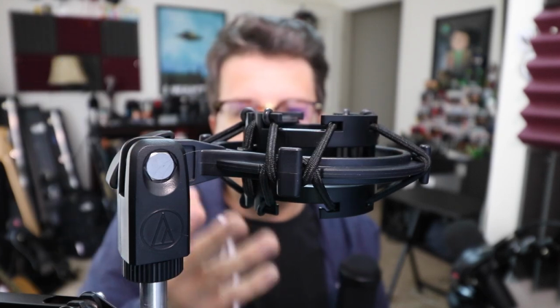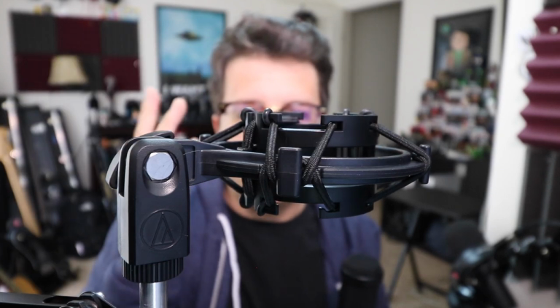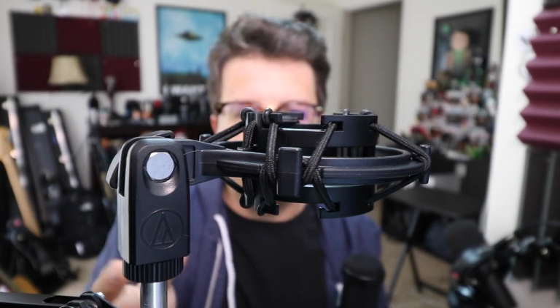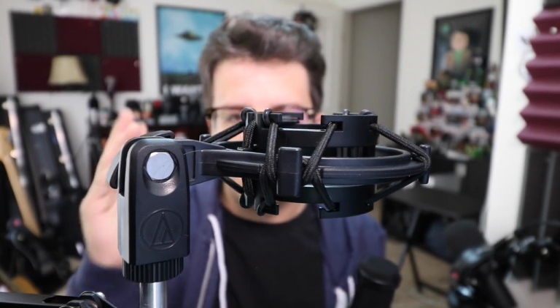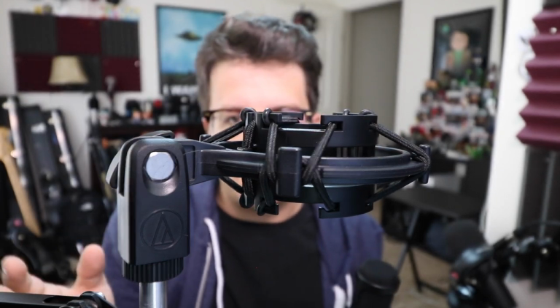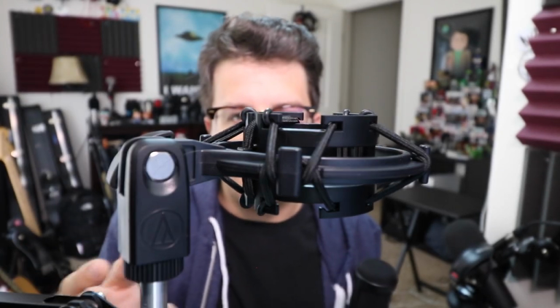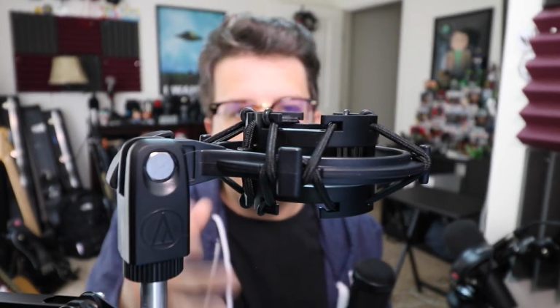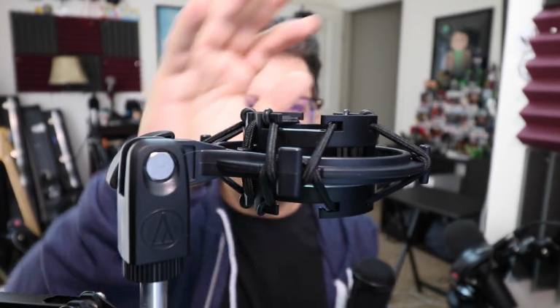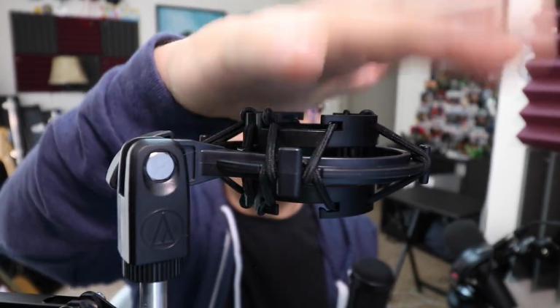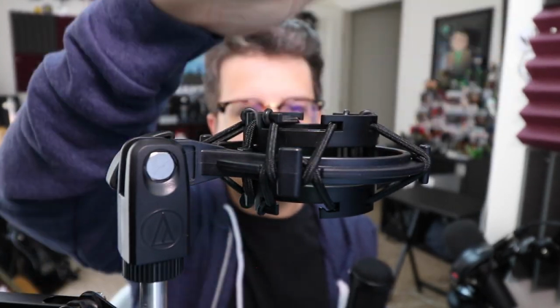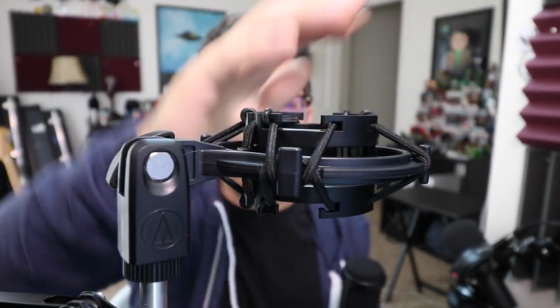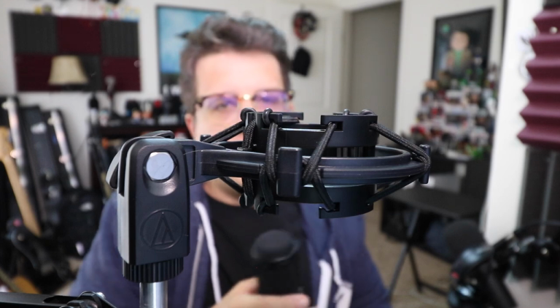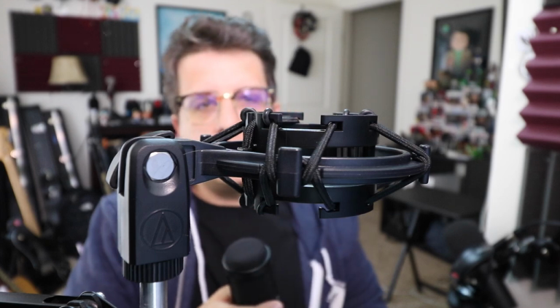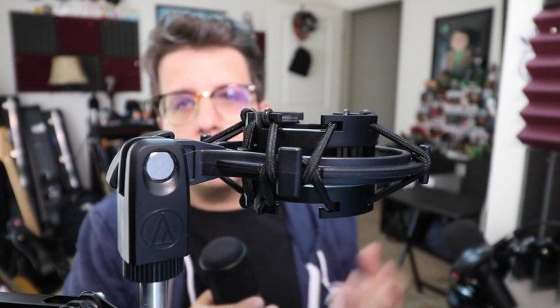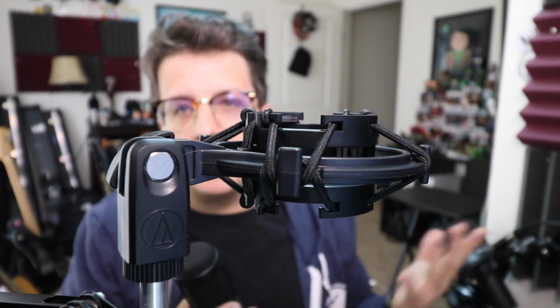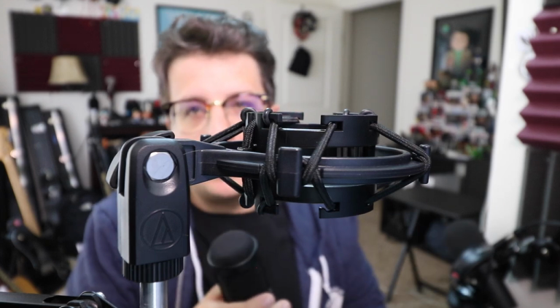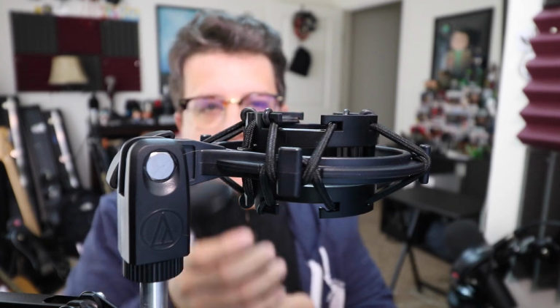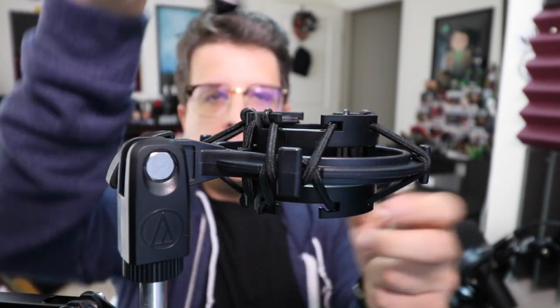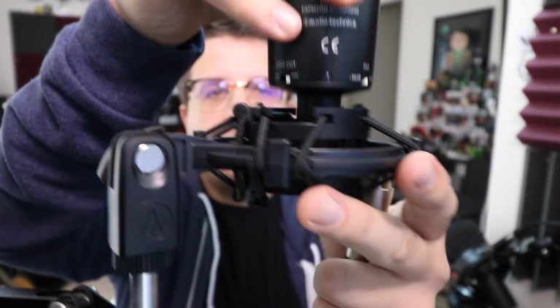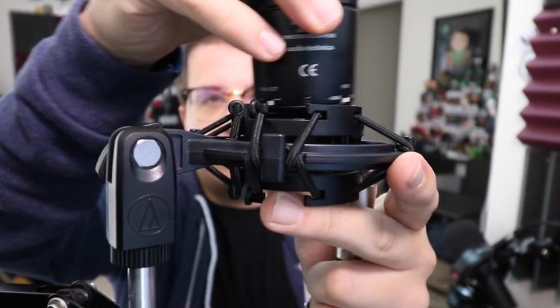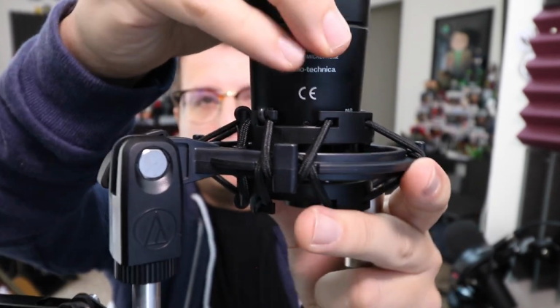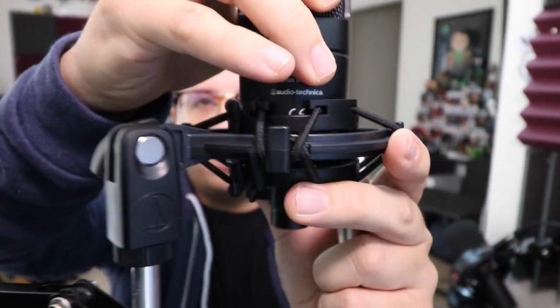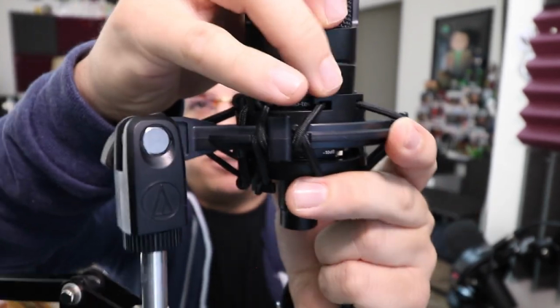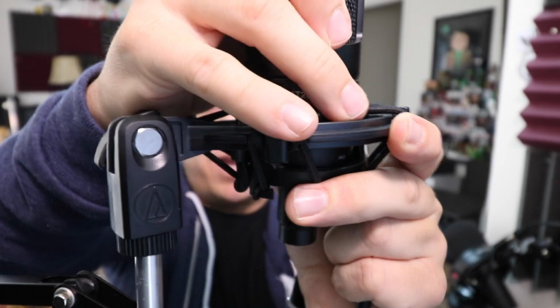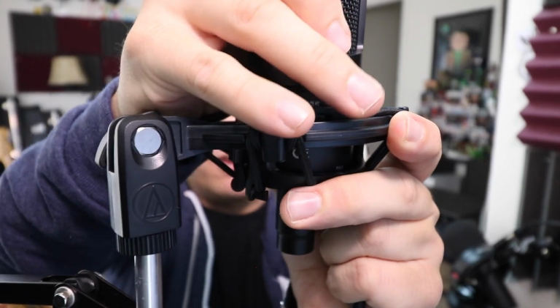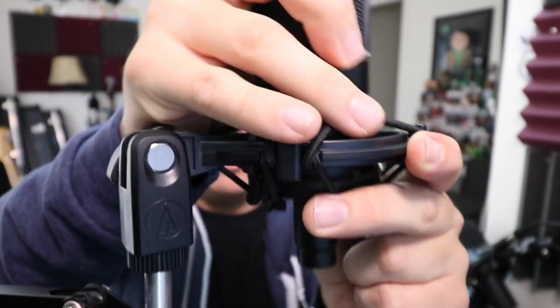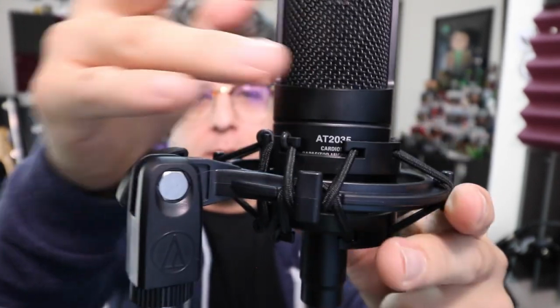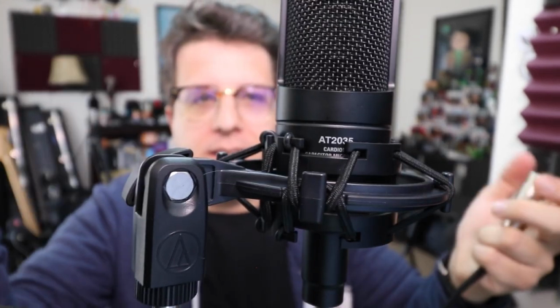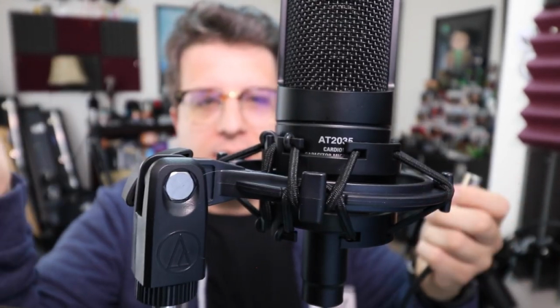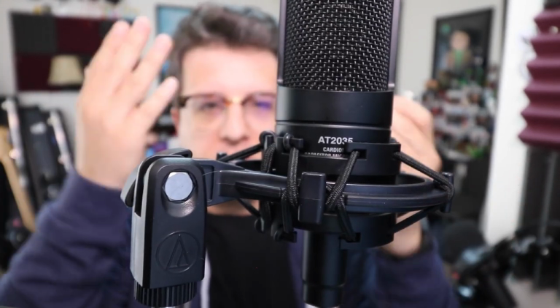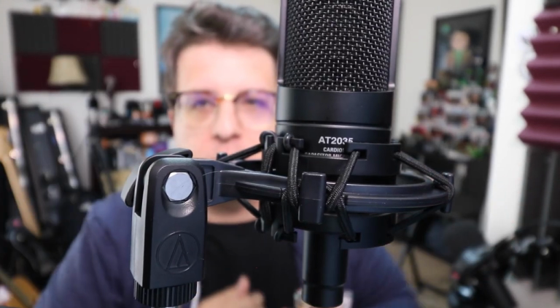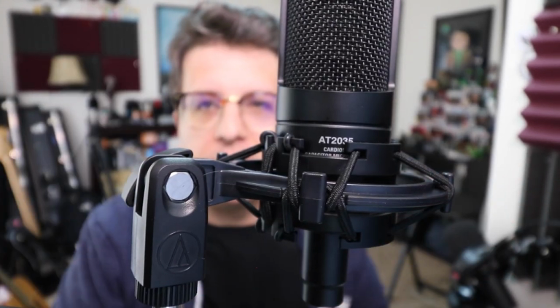The shock mount is all plastic but it feels like a relatively sturdy plastic, so I'm not worried about this breaking. In order to actually connect it, you just push it right in there — there's no clip or anything like that, it just fits right in there.